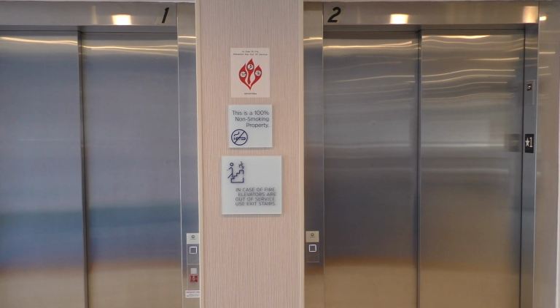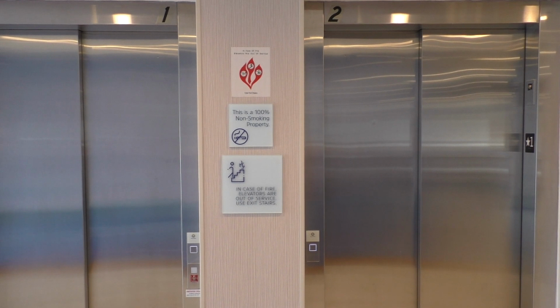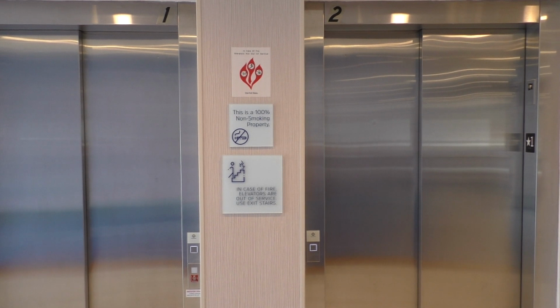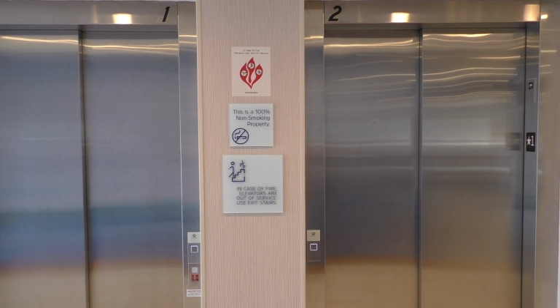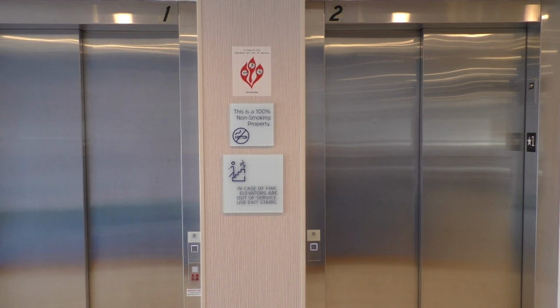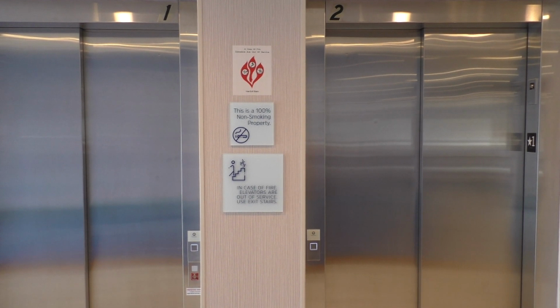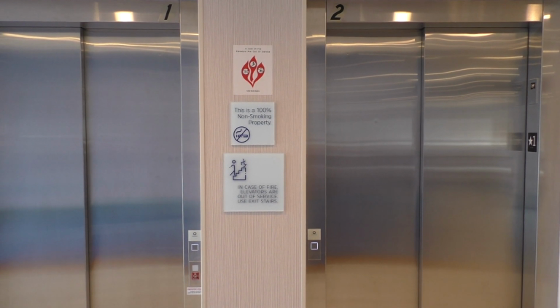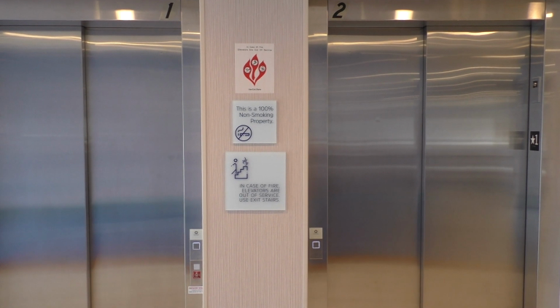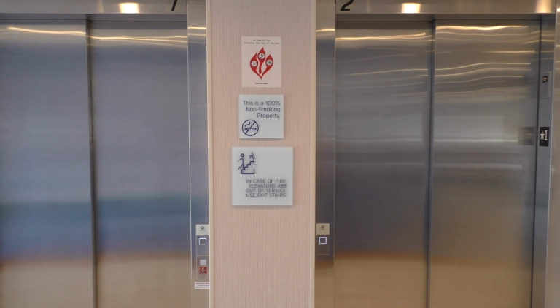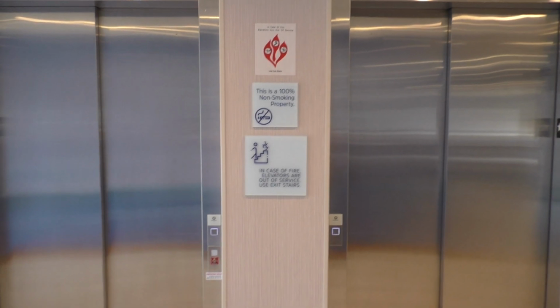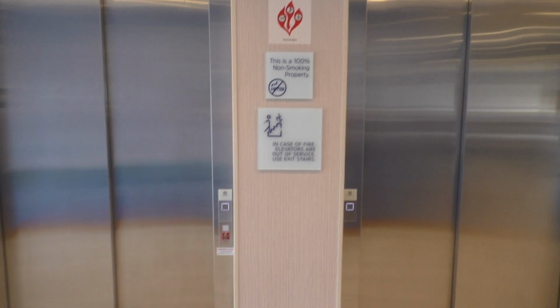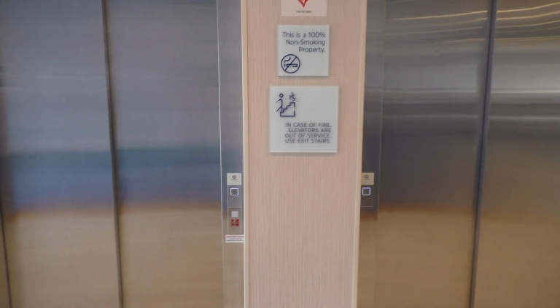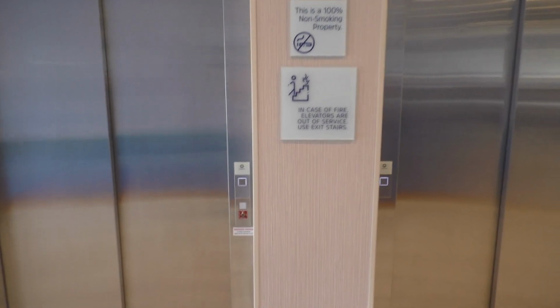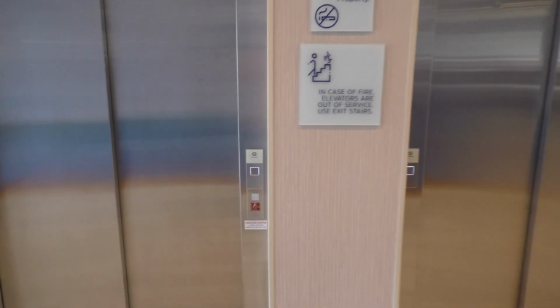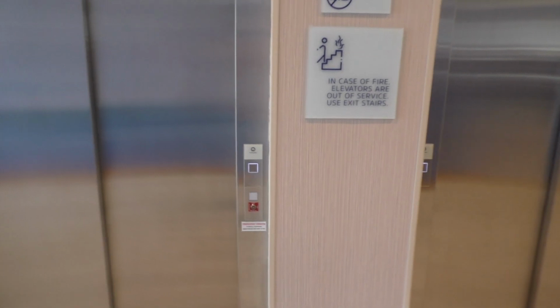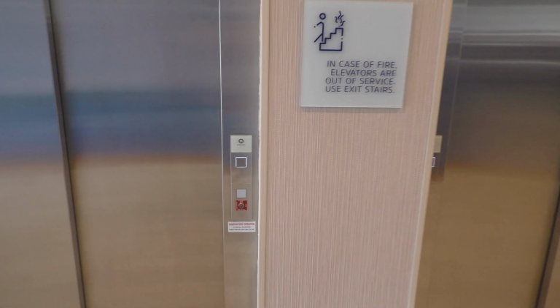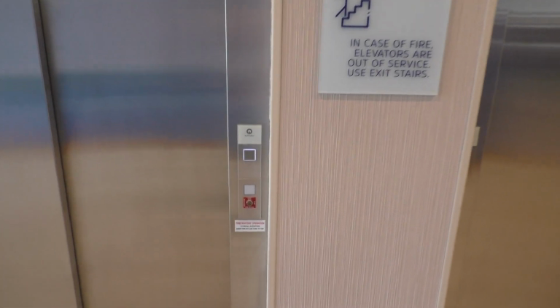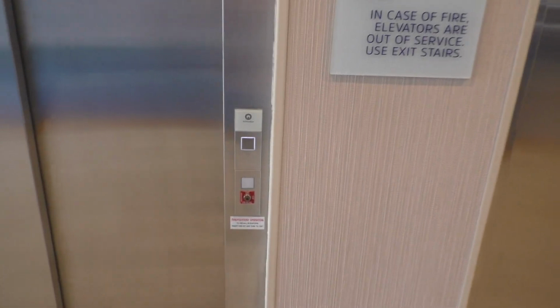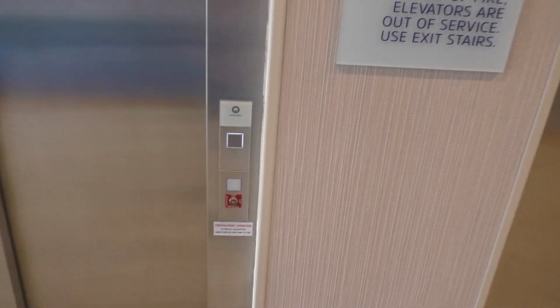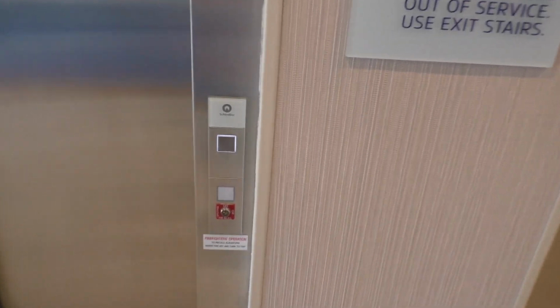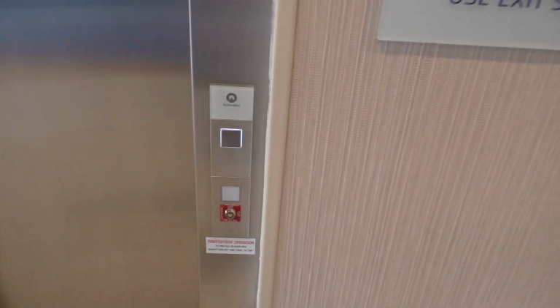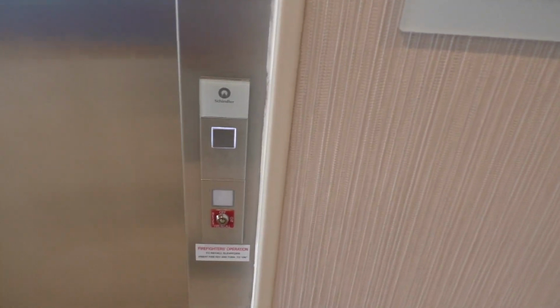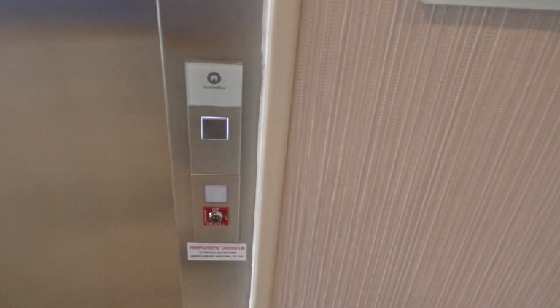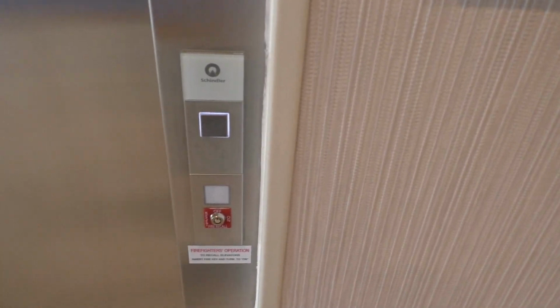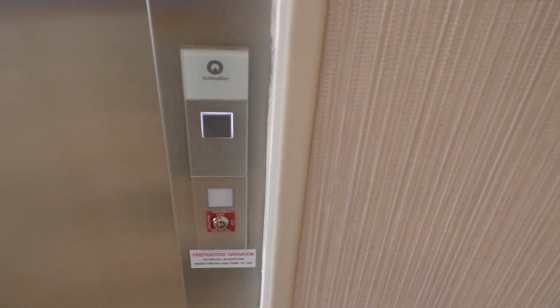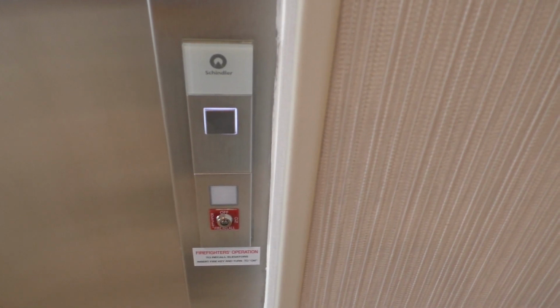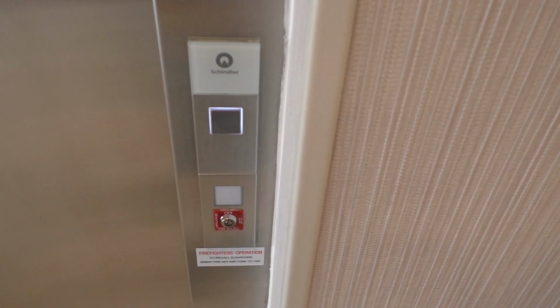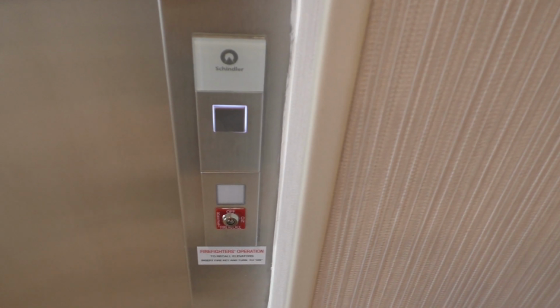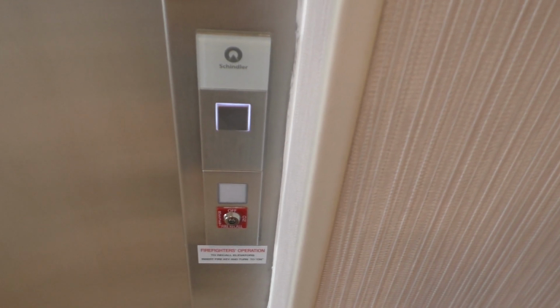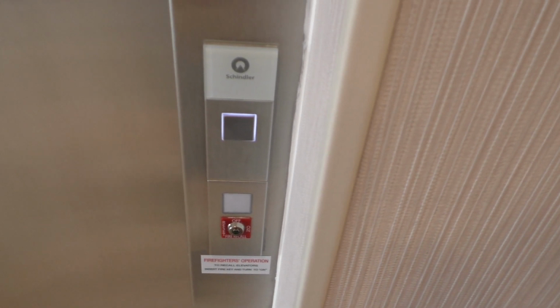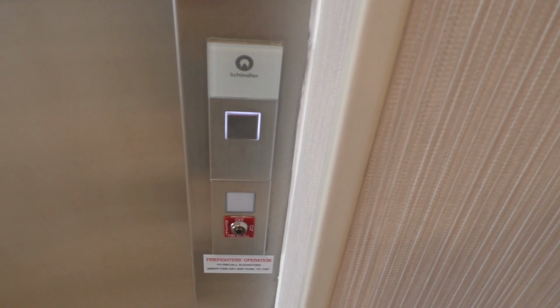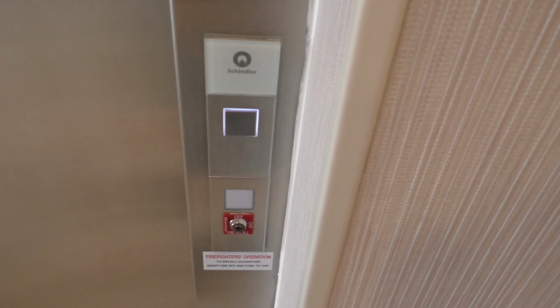These are the elevators at the brand new Holiday Inn Express in Michigan City, Indiana. And guess what? They're Schindler 3300s.